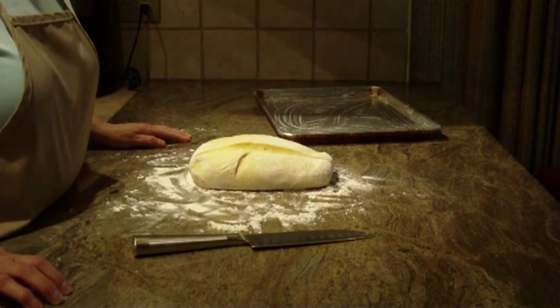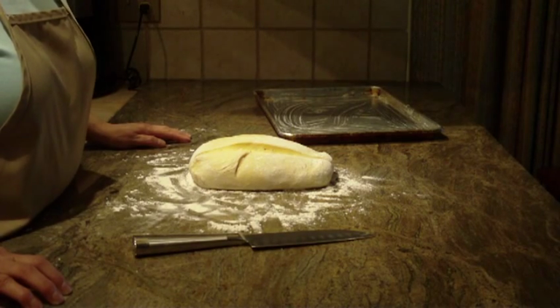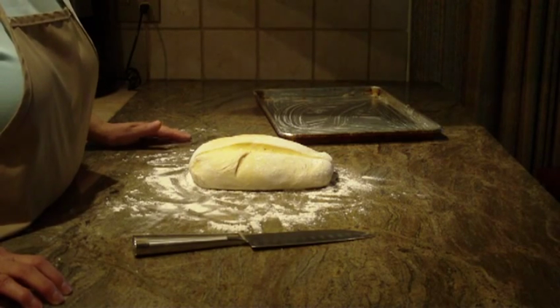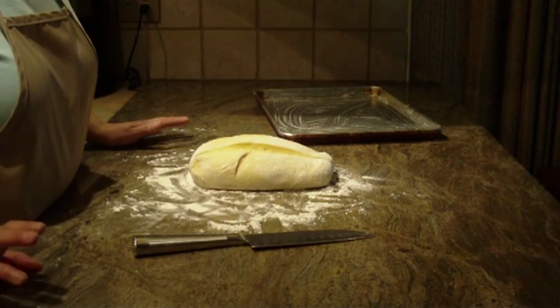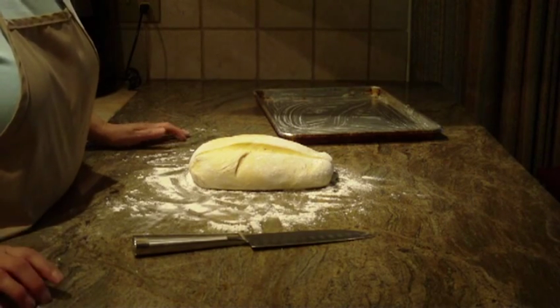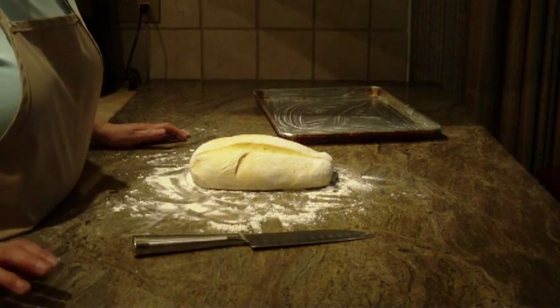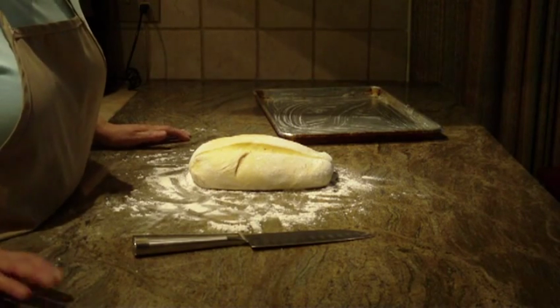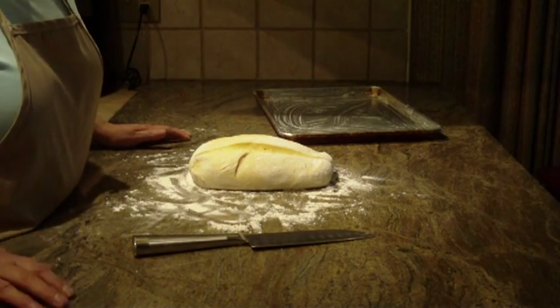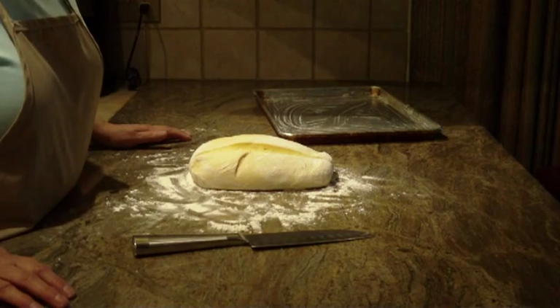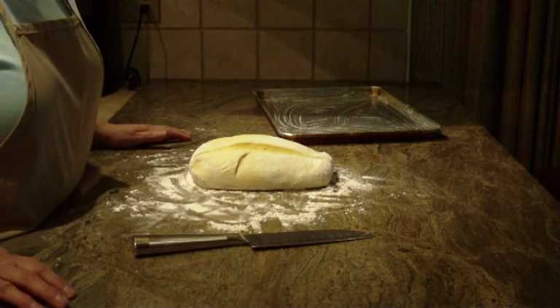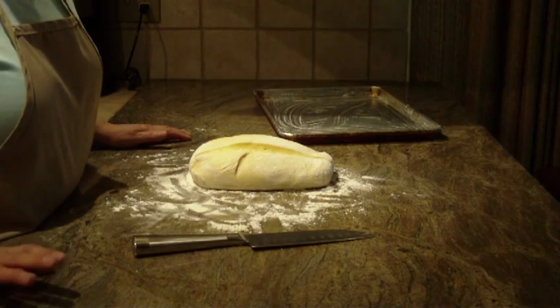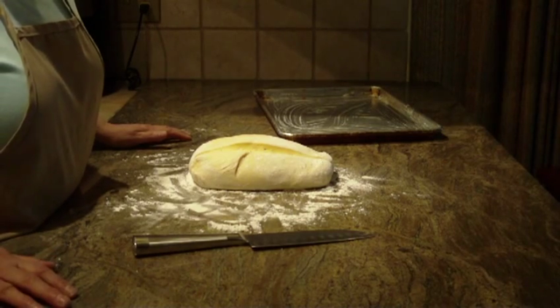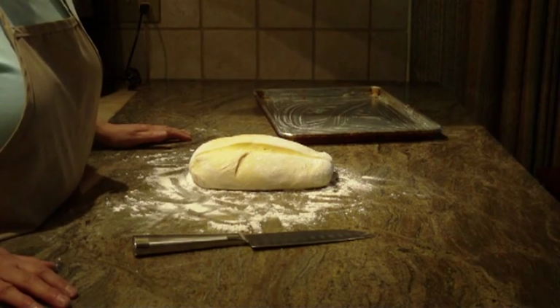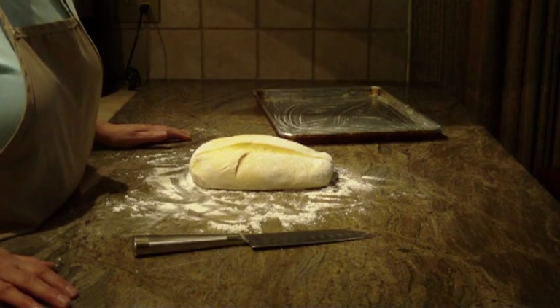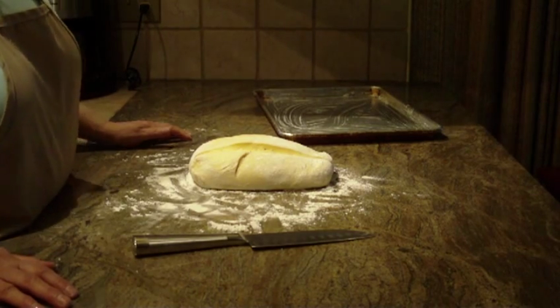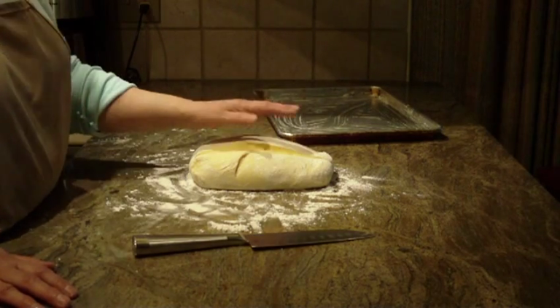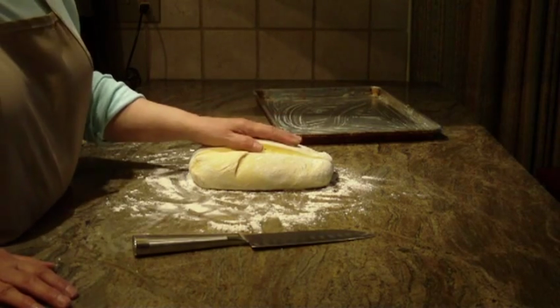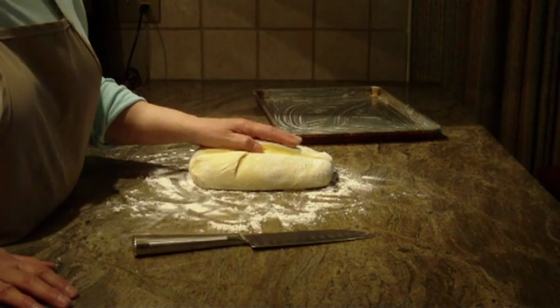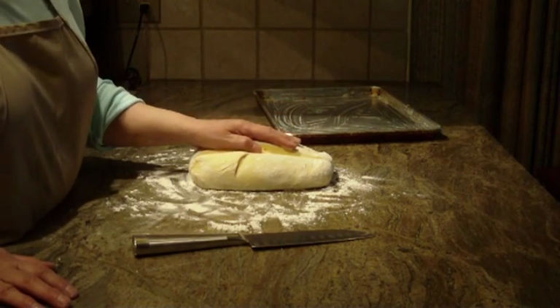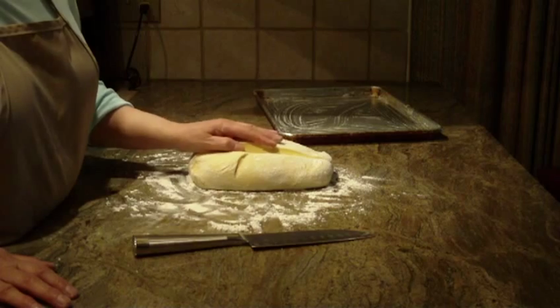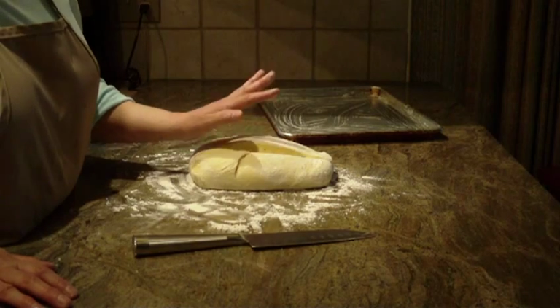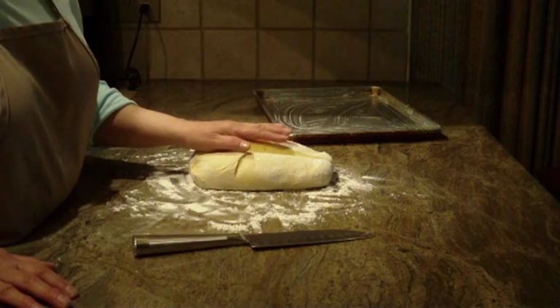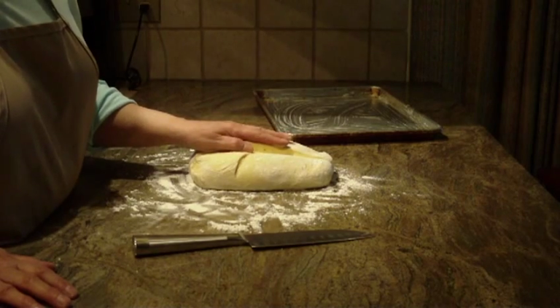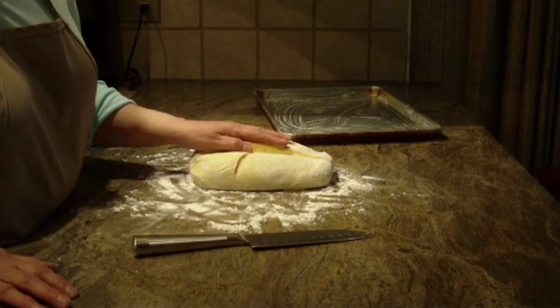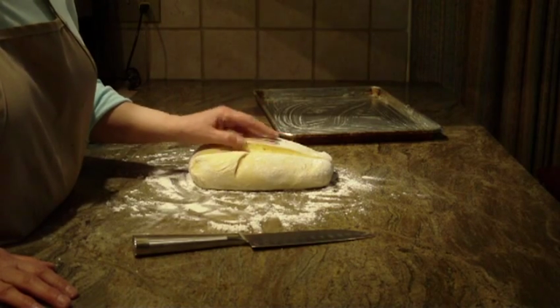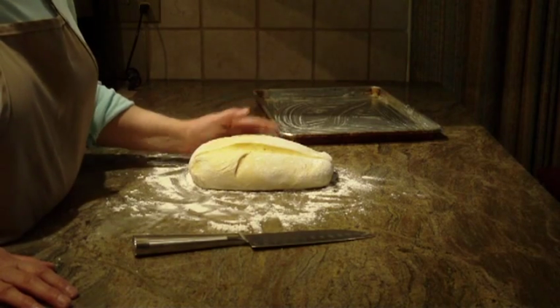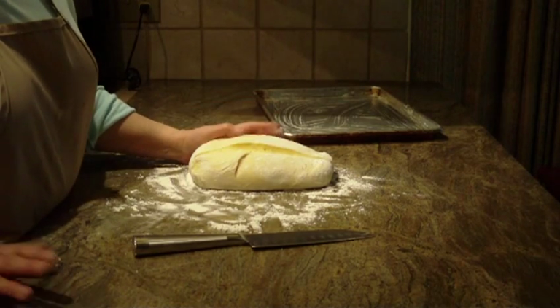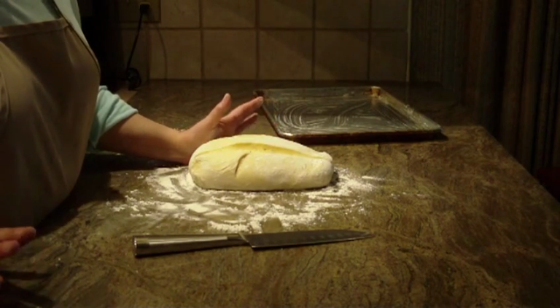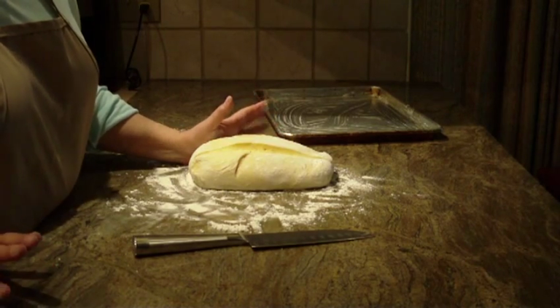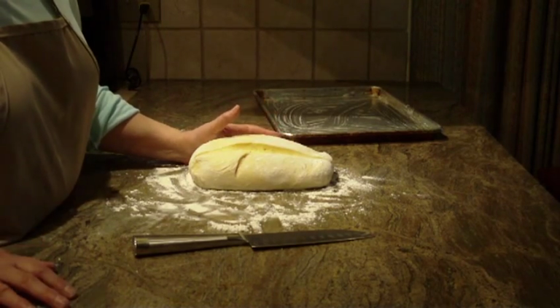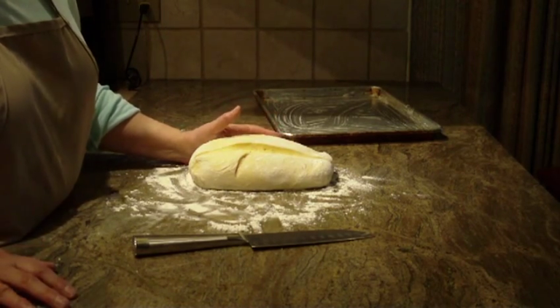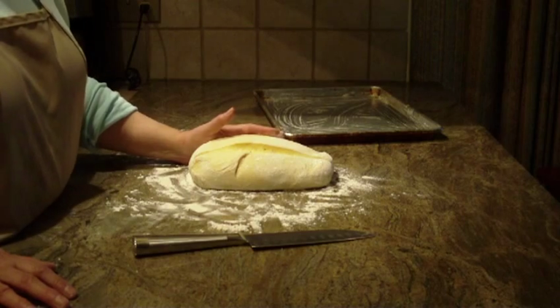We're going to make Swiss braided bread. I'm going to start off by giving you the recipe. I made the bread in my bread machine on the dough cycle. You can certainly make it by hand if you prefer.